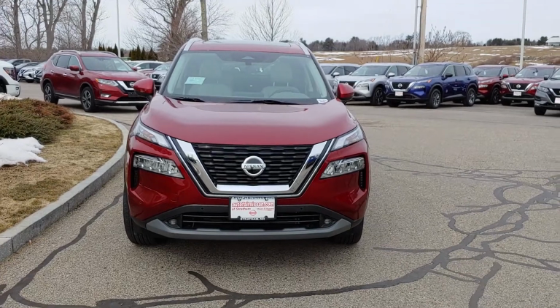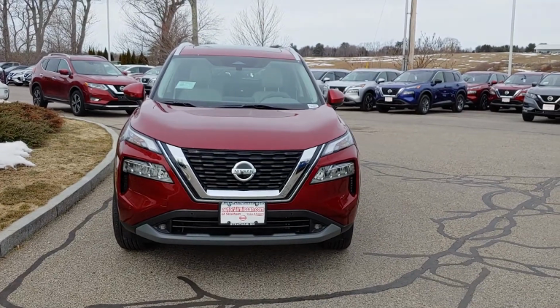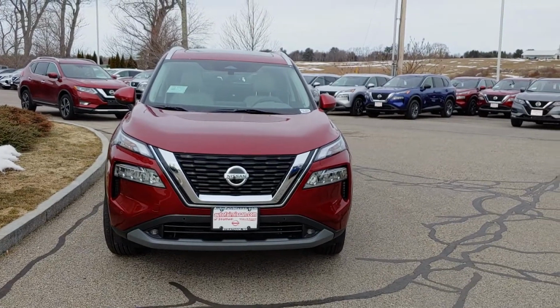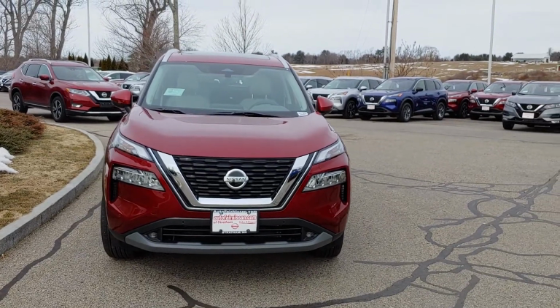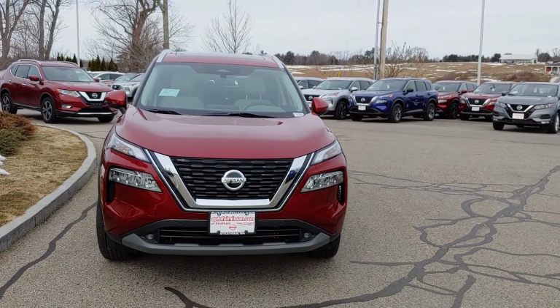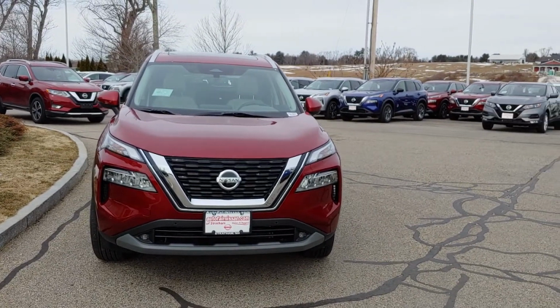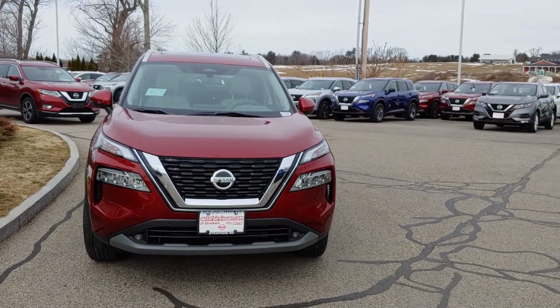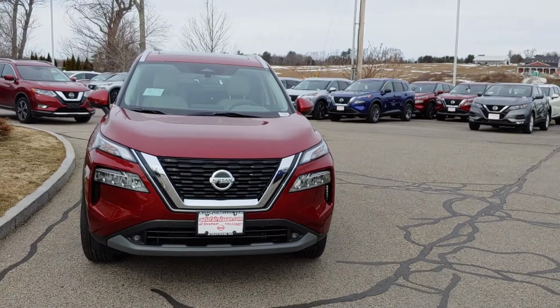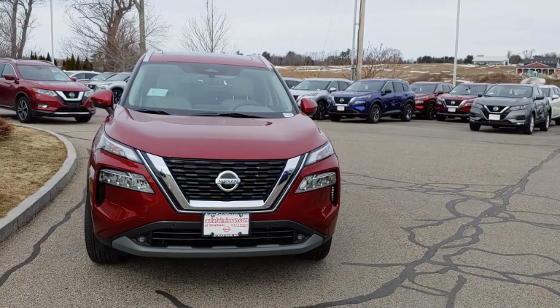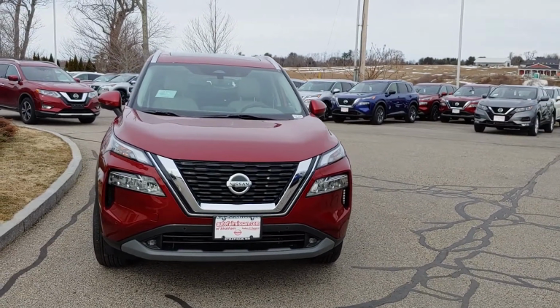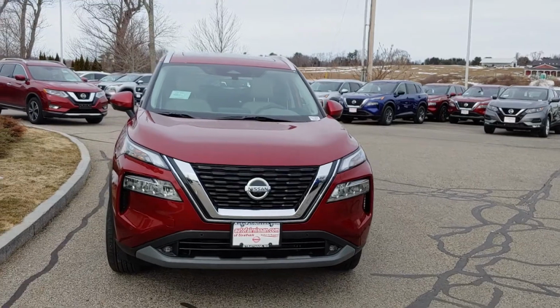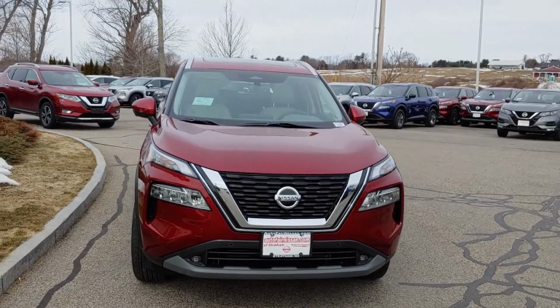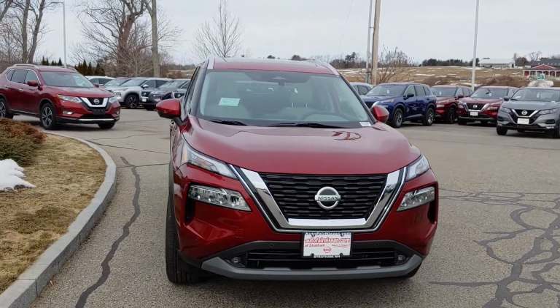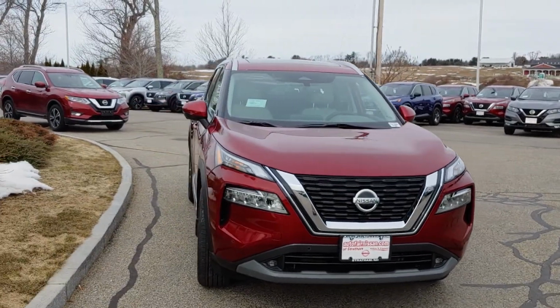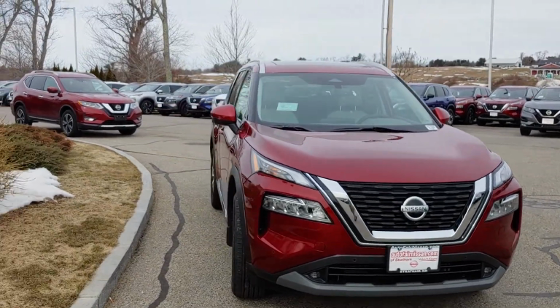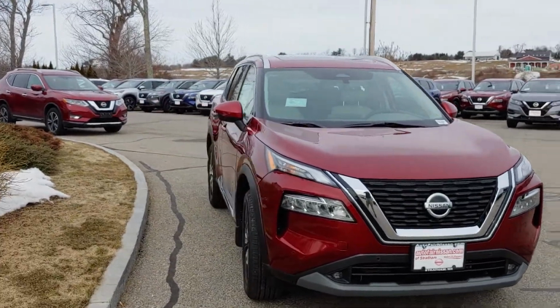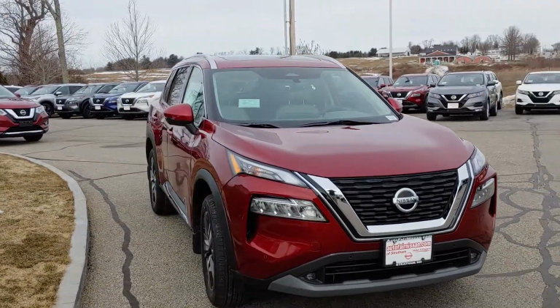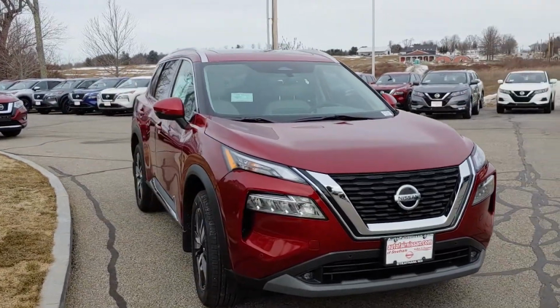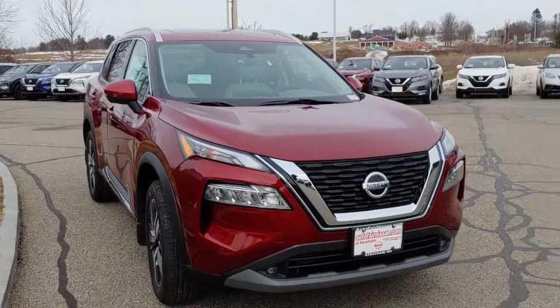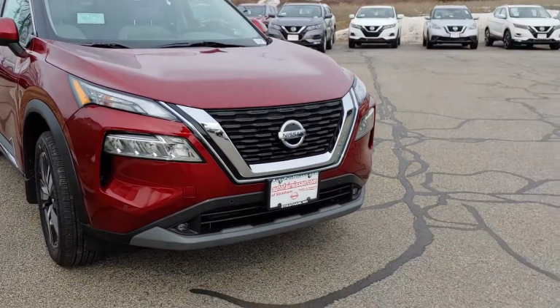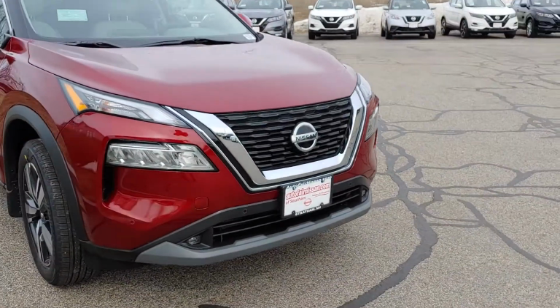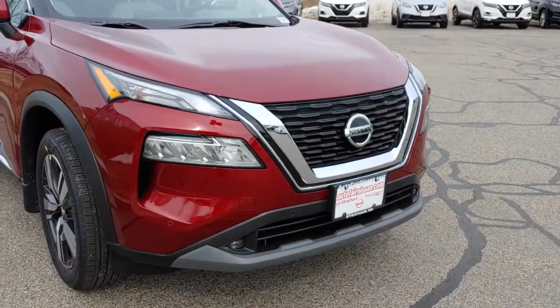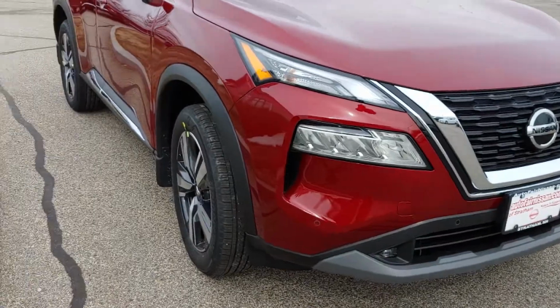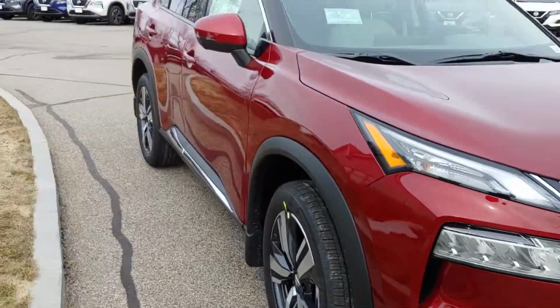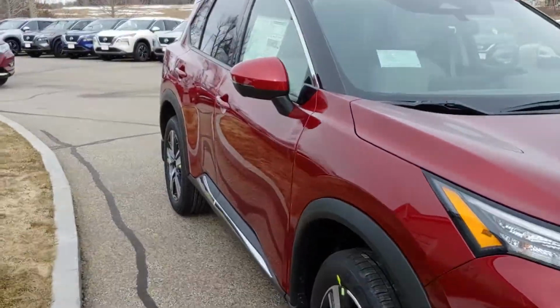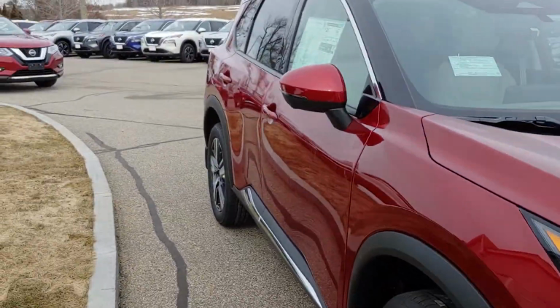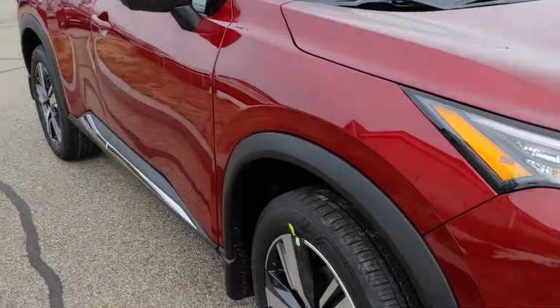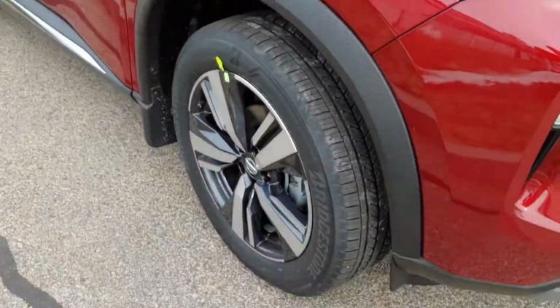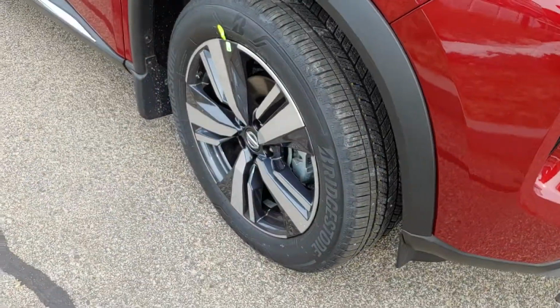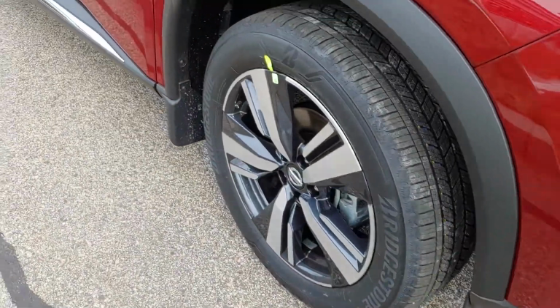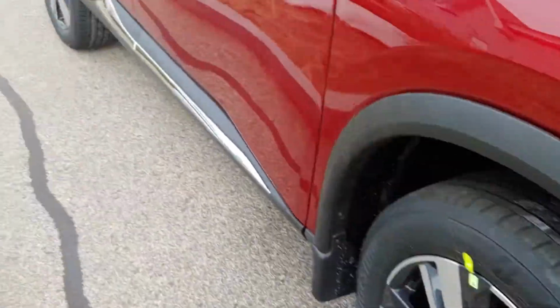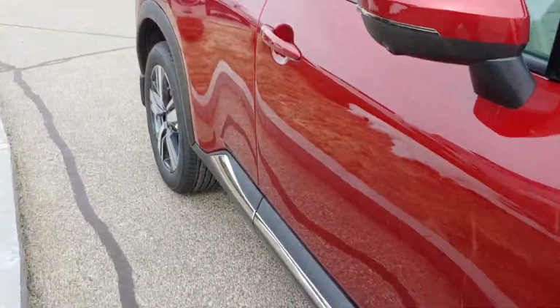Hey Arjun, this is Neil over at Autofair Nissan in Stratum. I want to show you this beautiful 2021 Nissan Rogue SL. Beautiful LED lights there, fog lights as well. Nice alloy rims.